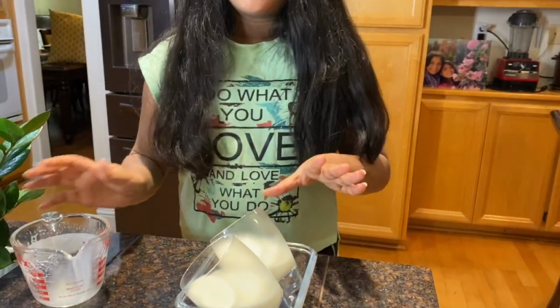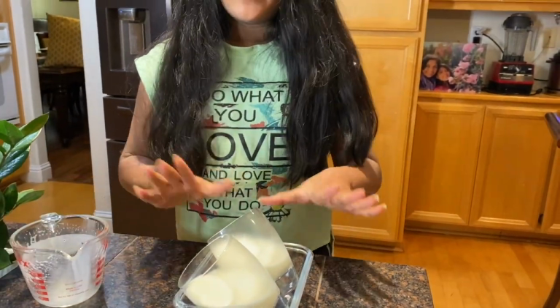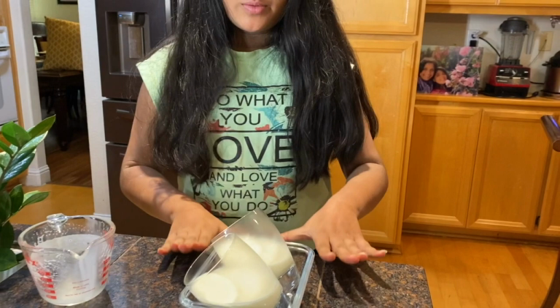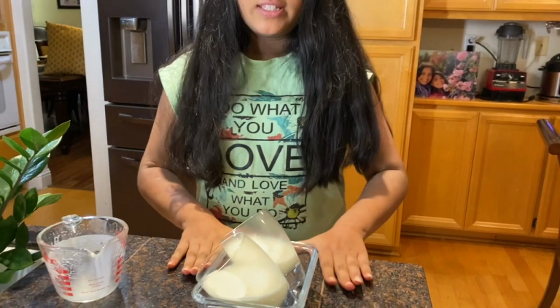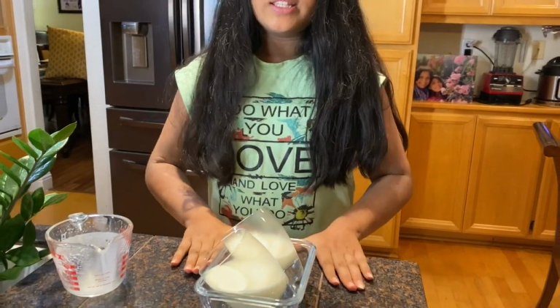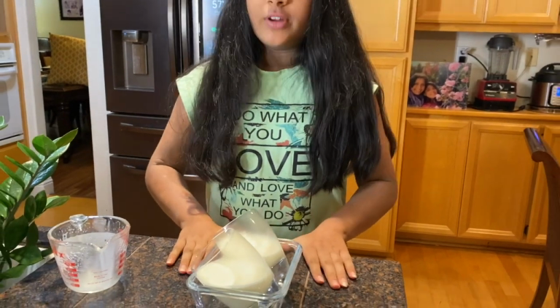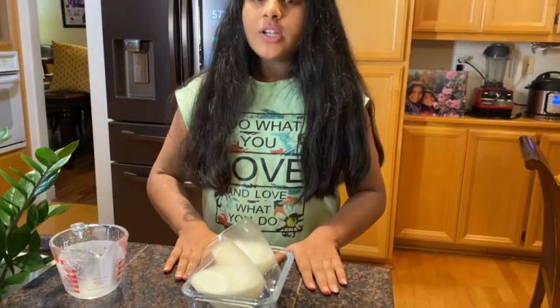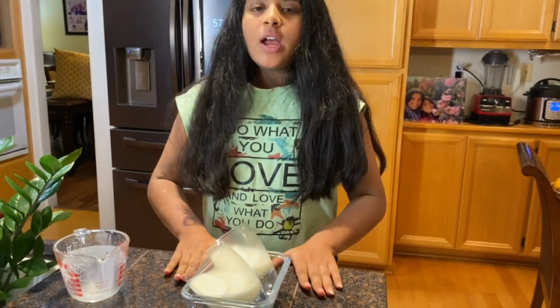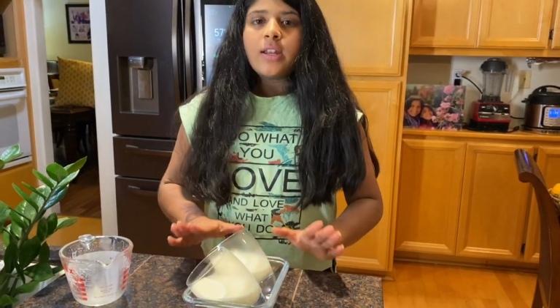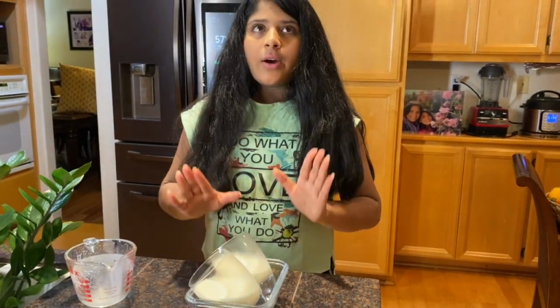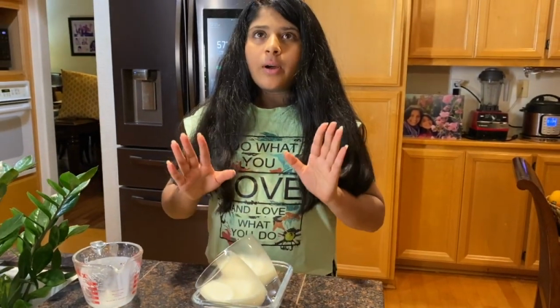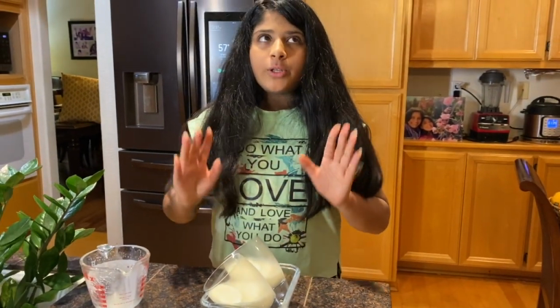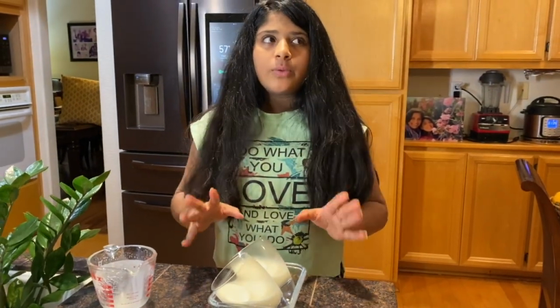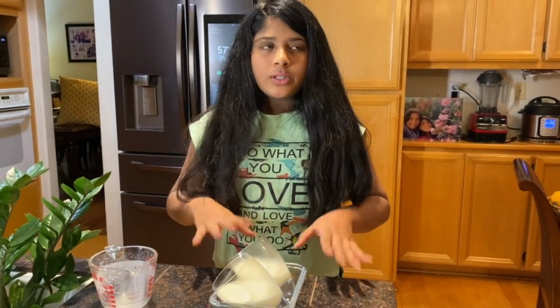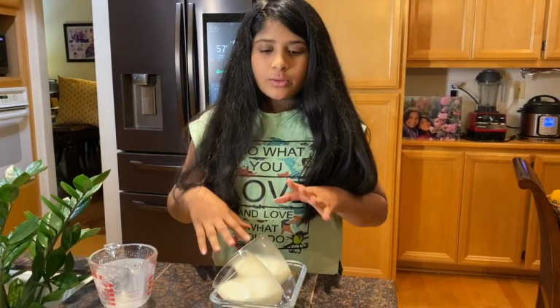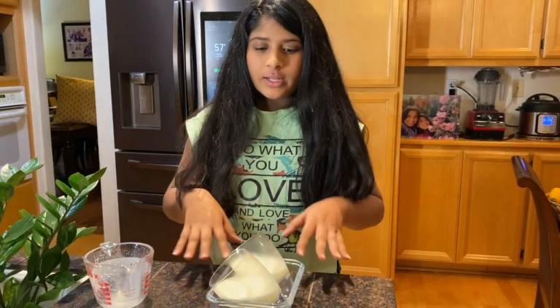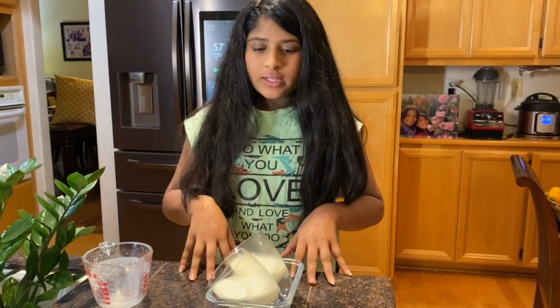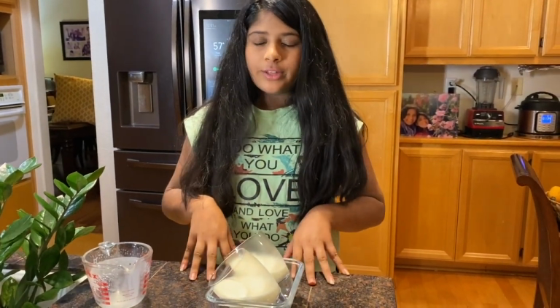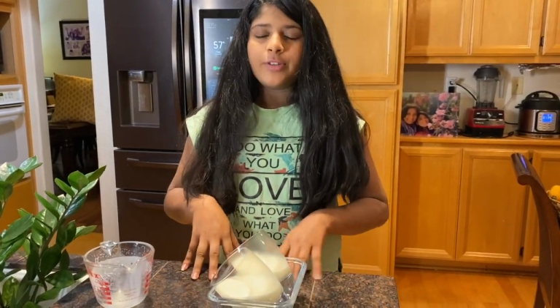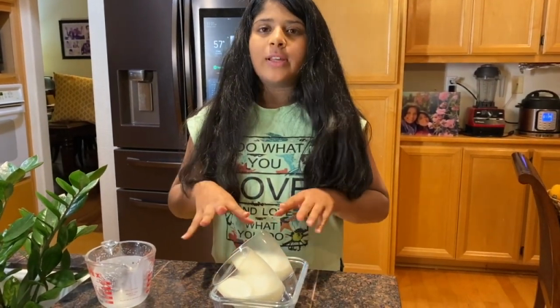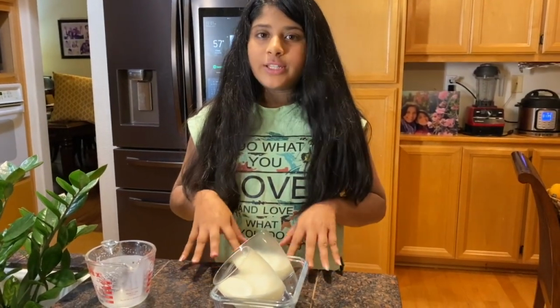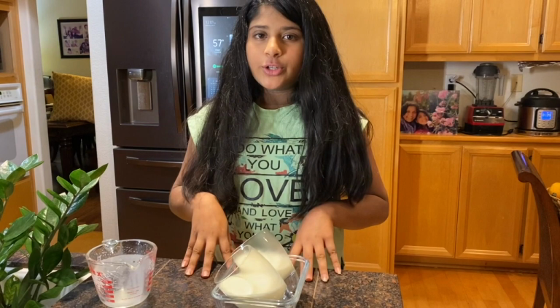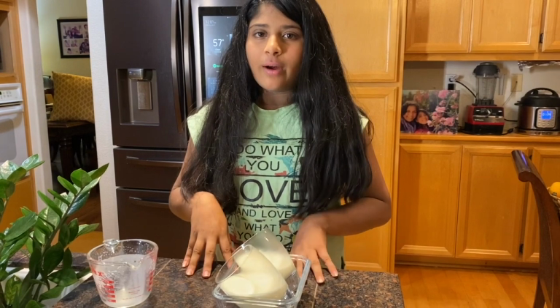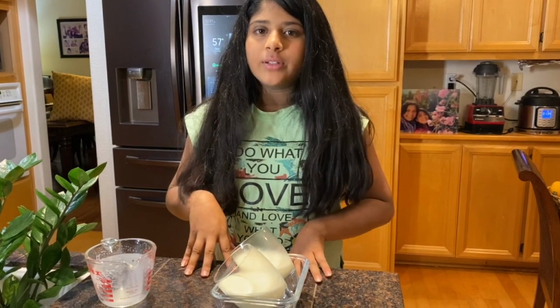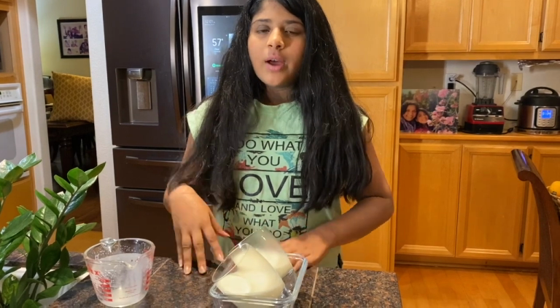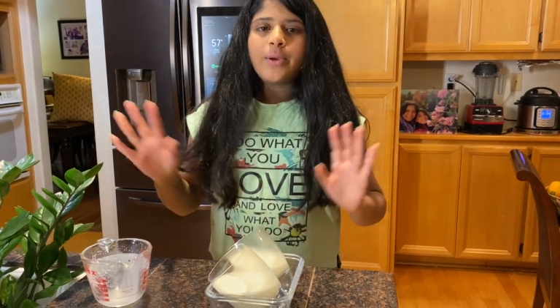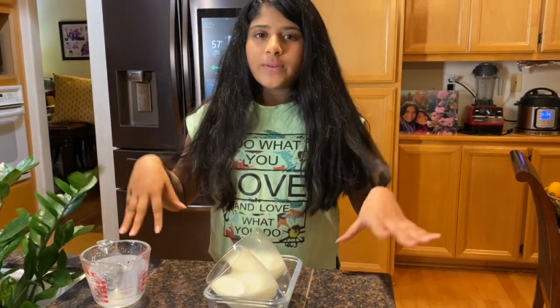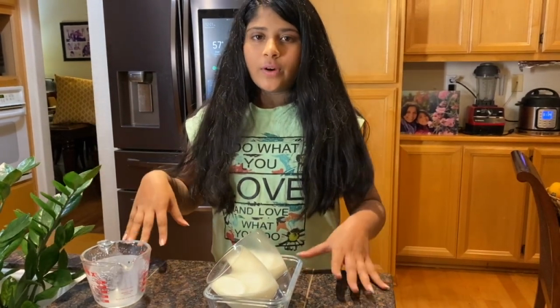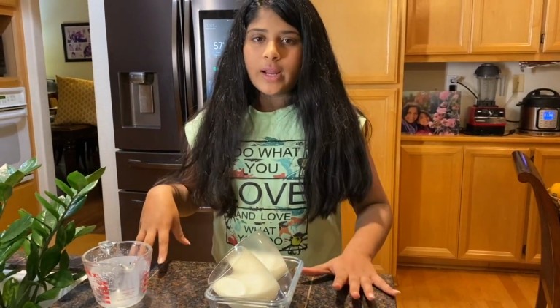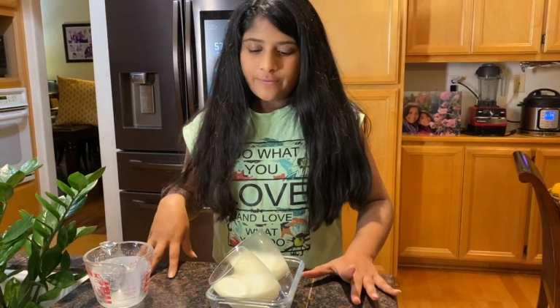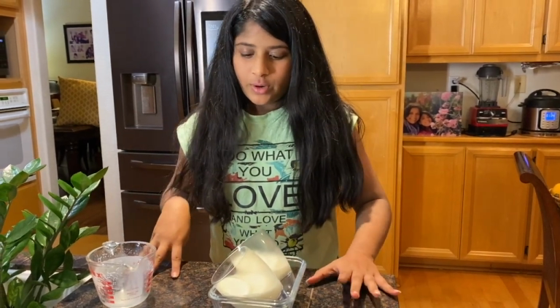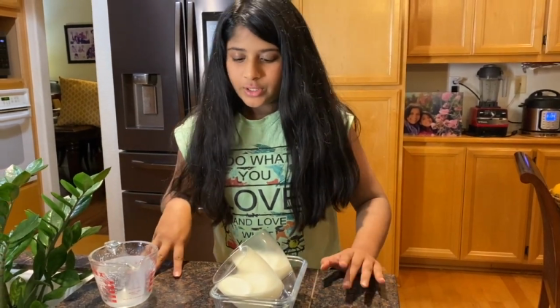Now I'm going to place these in the fridge. You need to let it sit in the fridge for at least two hours, but you can leave it overnight if you want to.